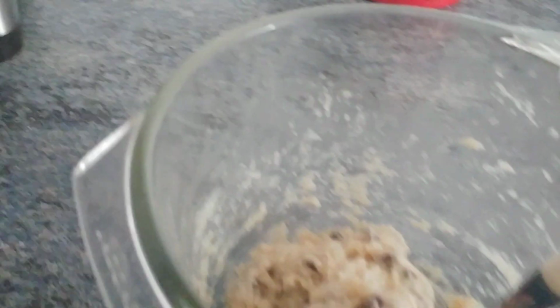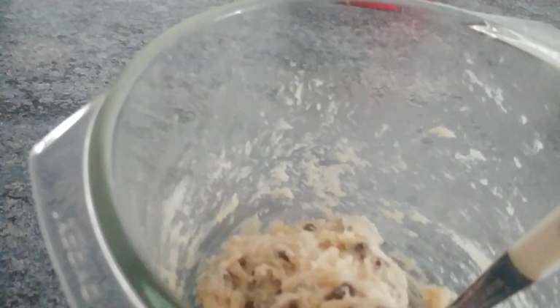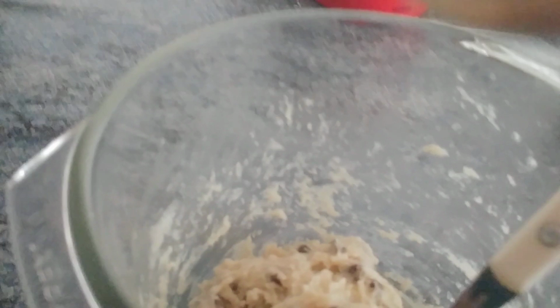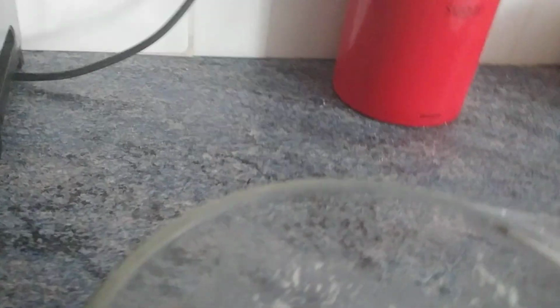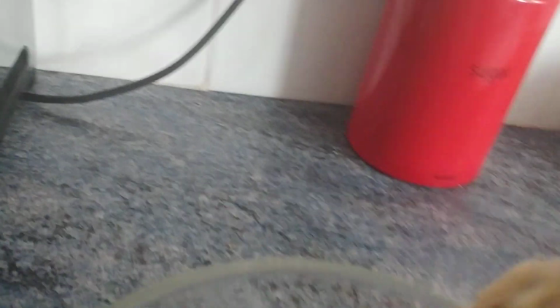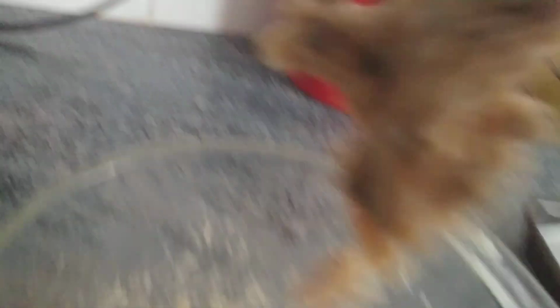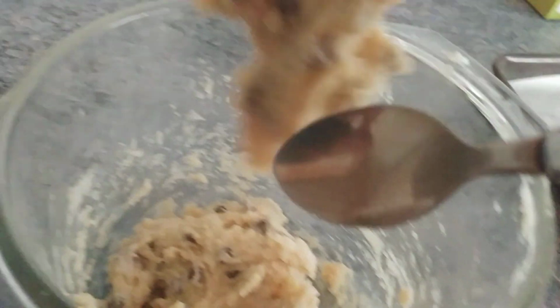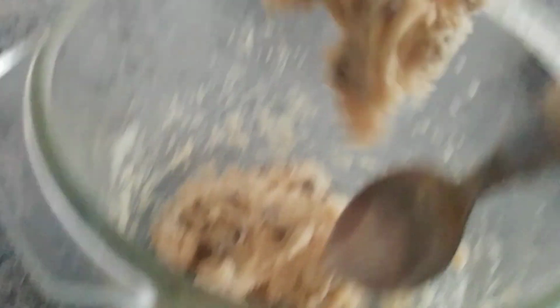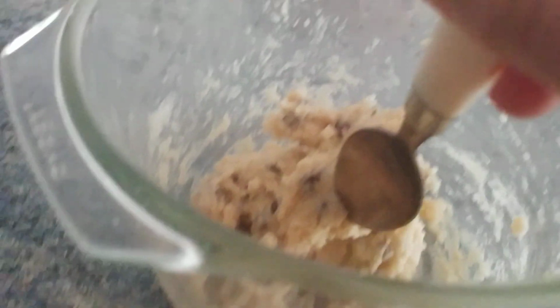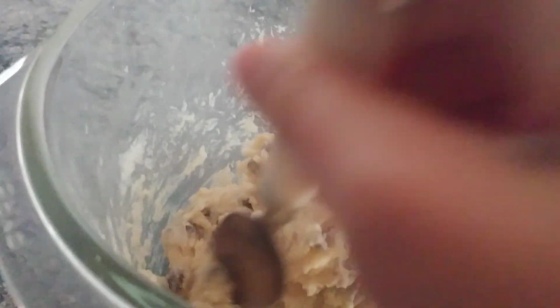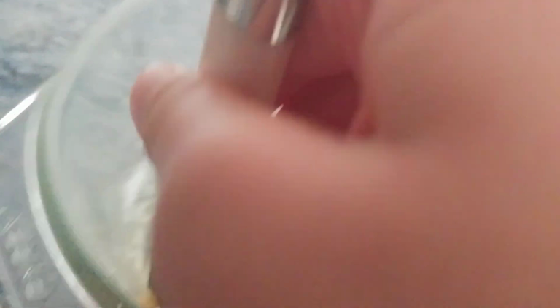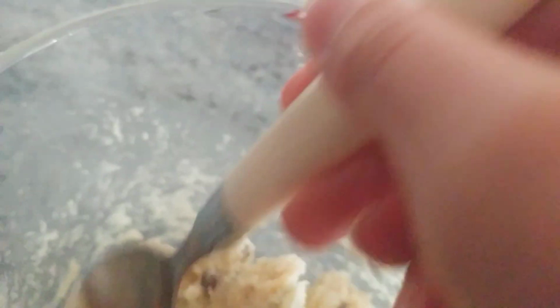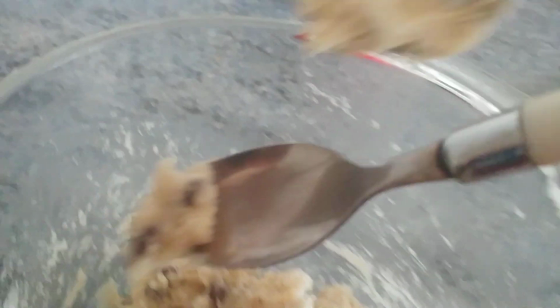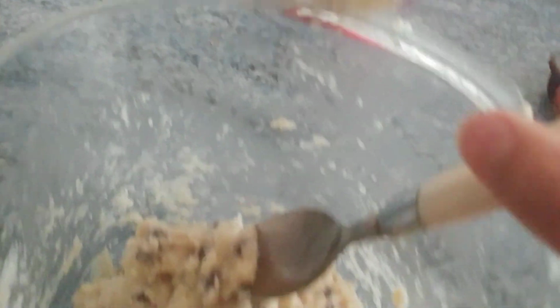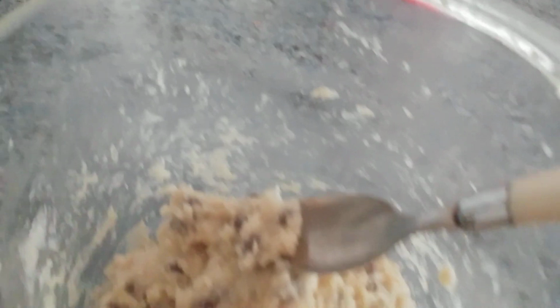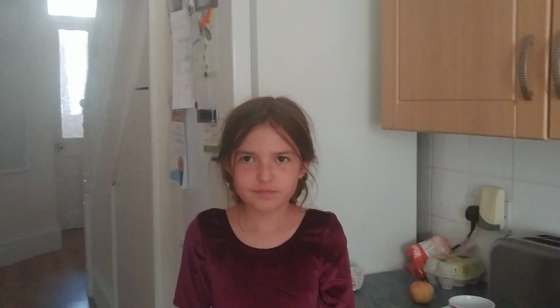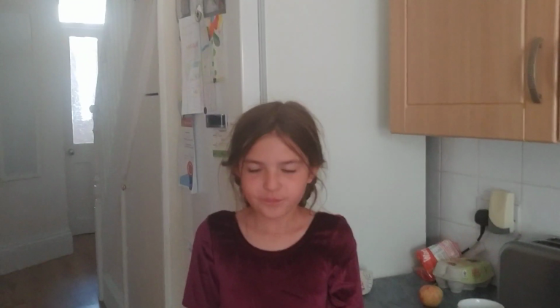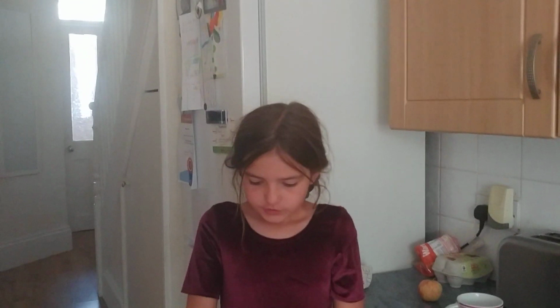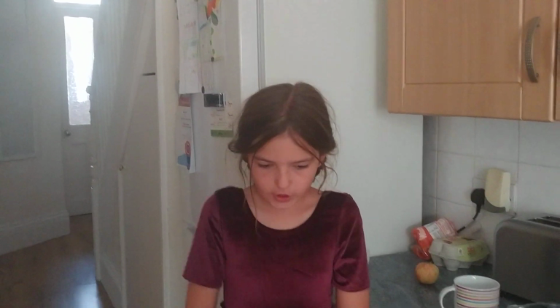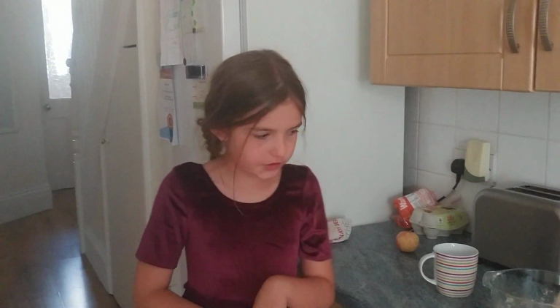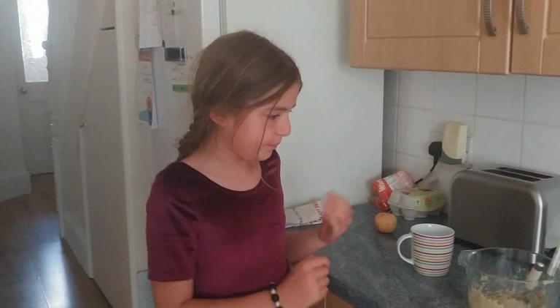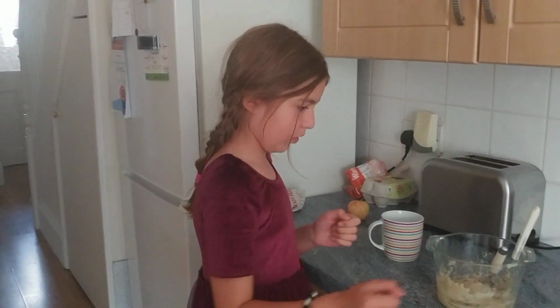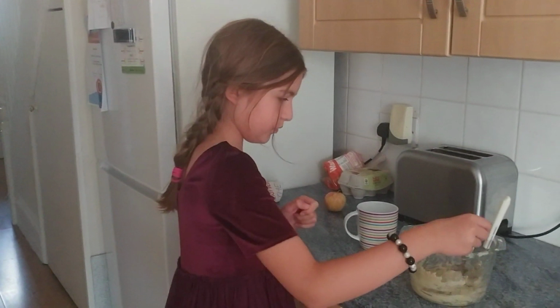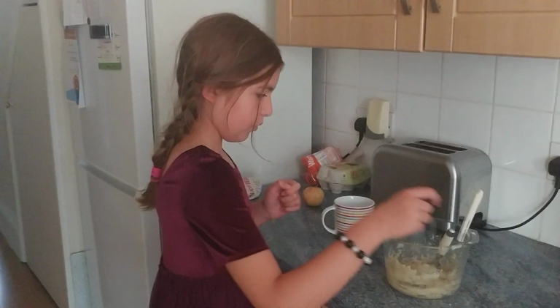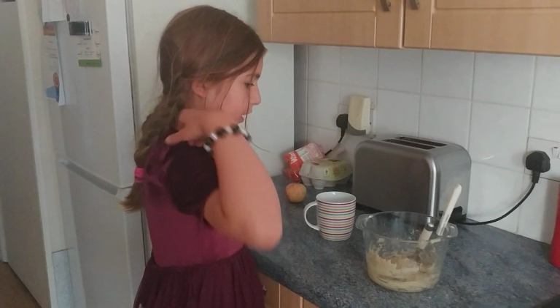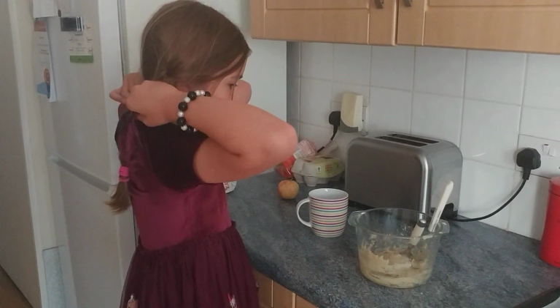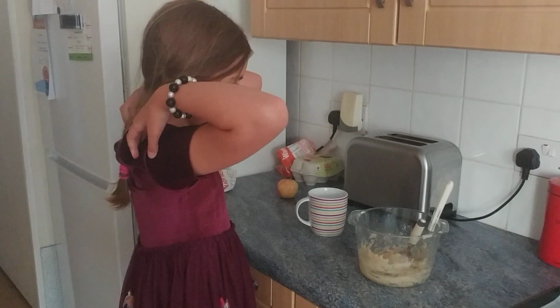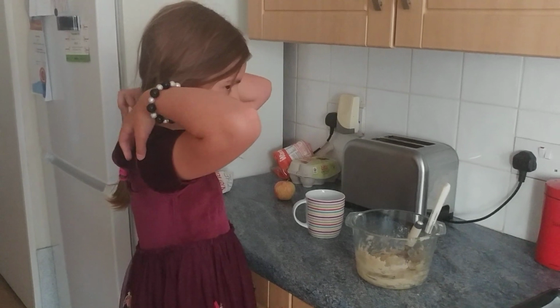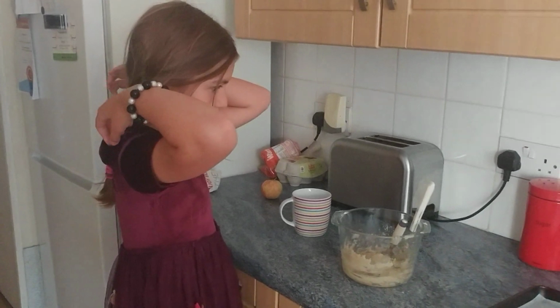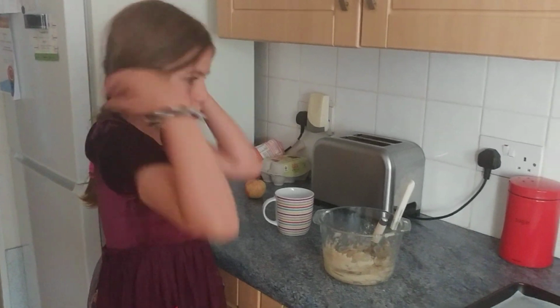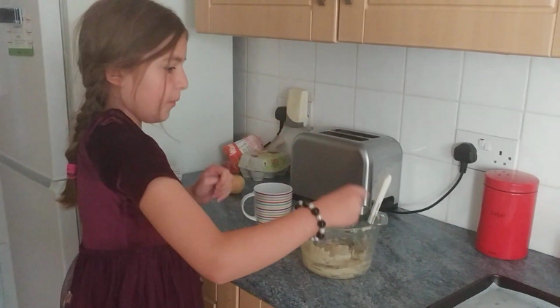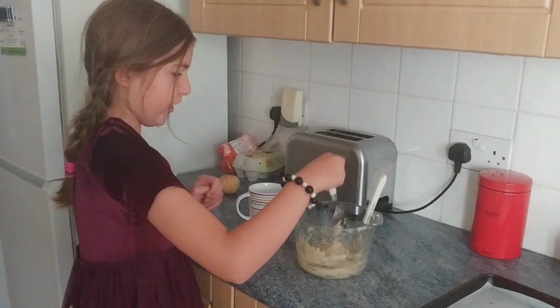It will make eight, but sometimes it may make less or more. We'll probably make them quite small though, so we're just going to put it on the tray.